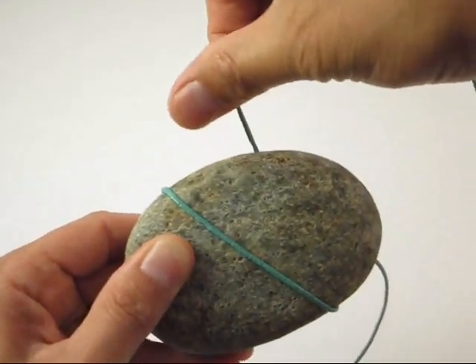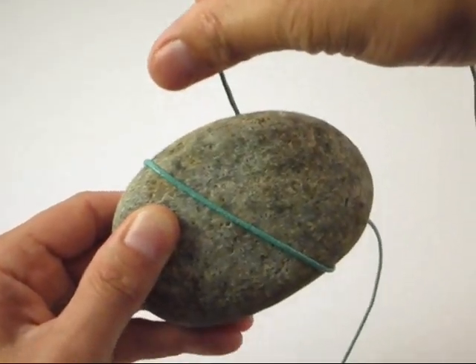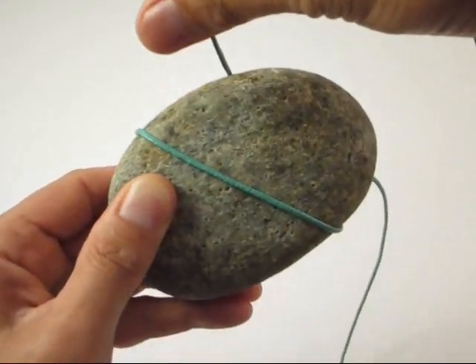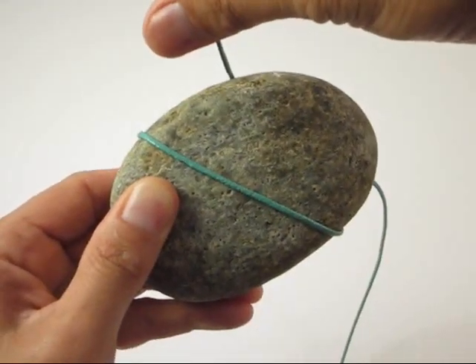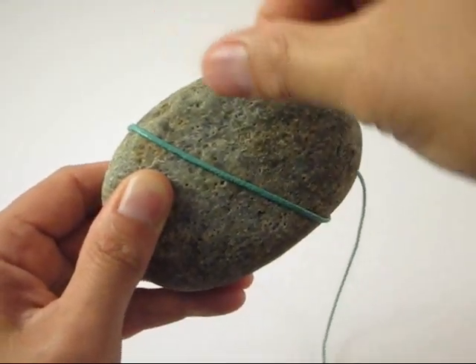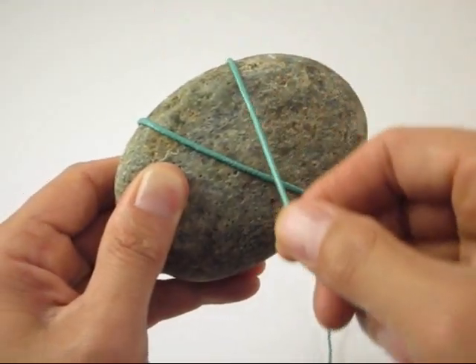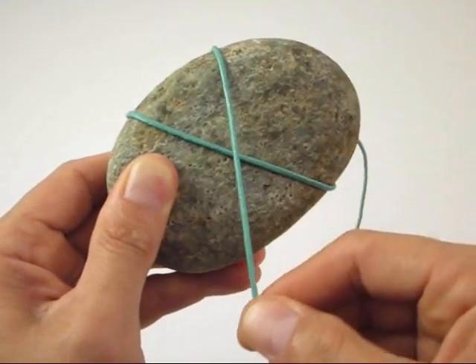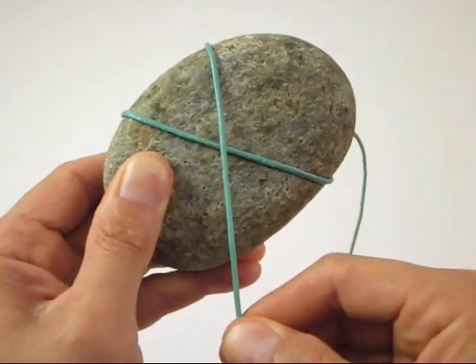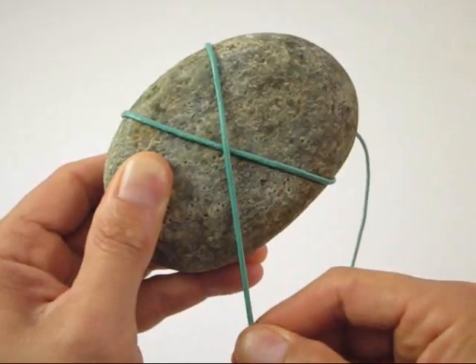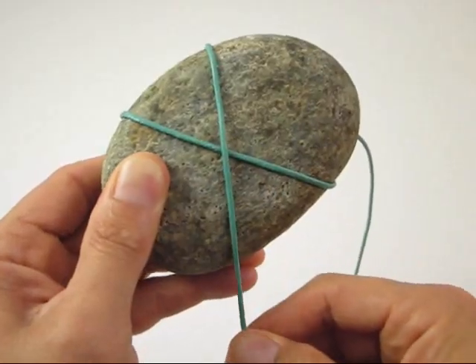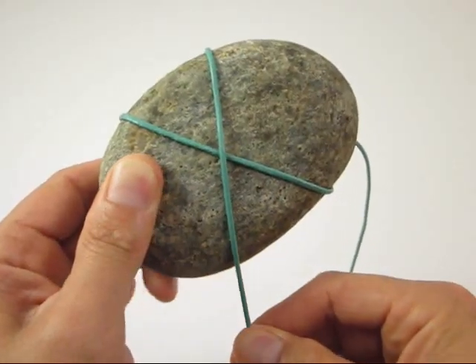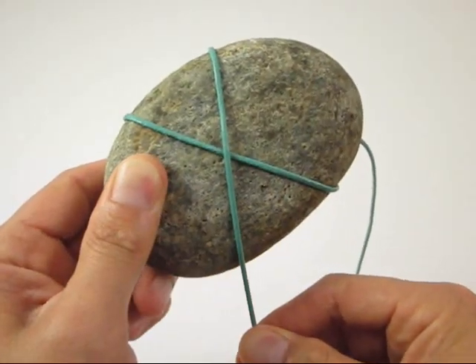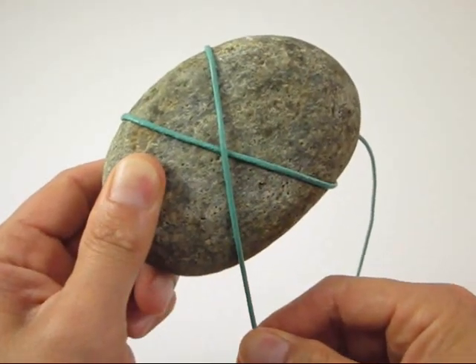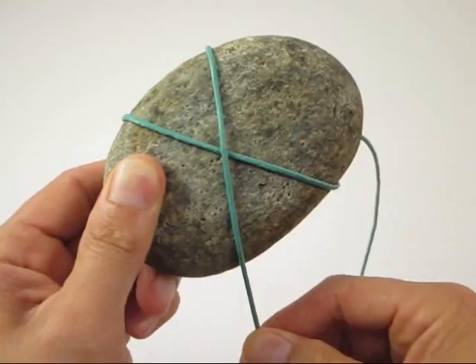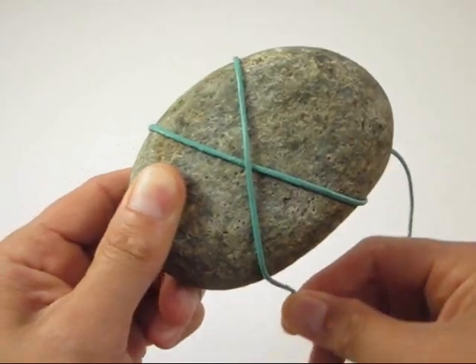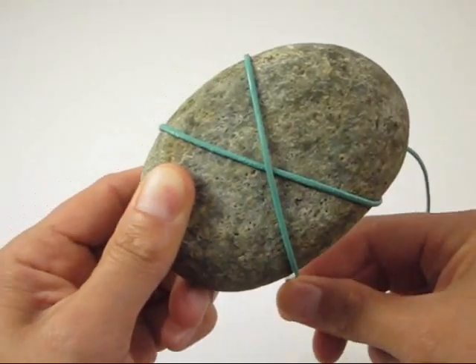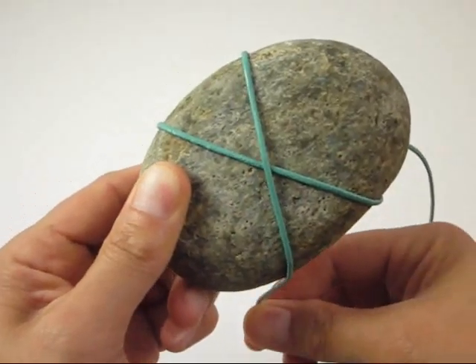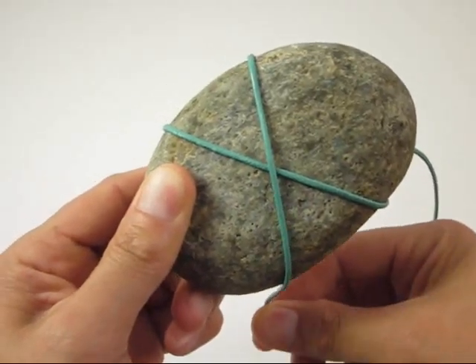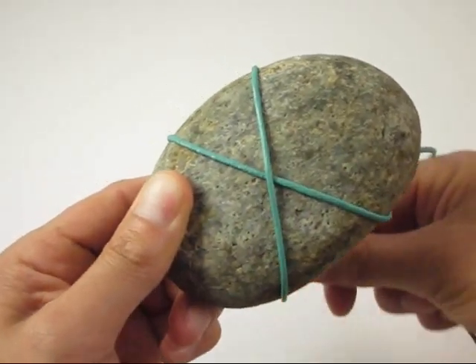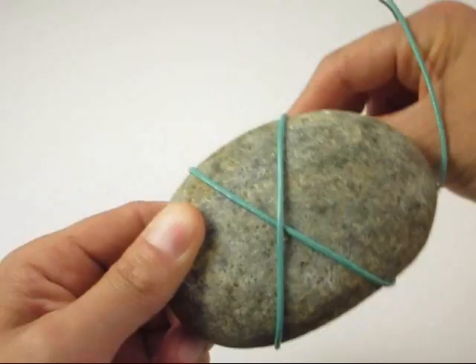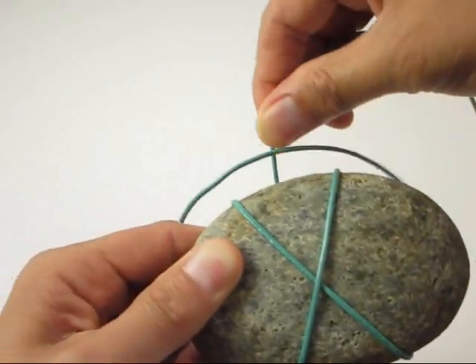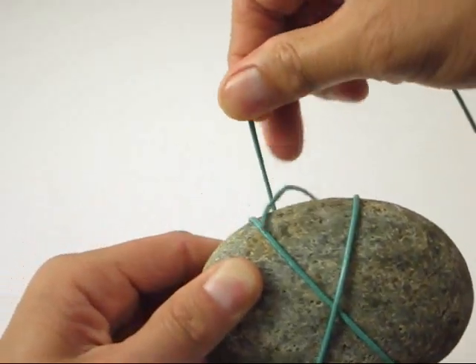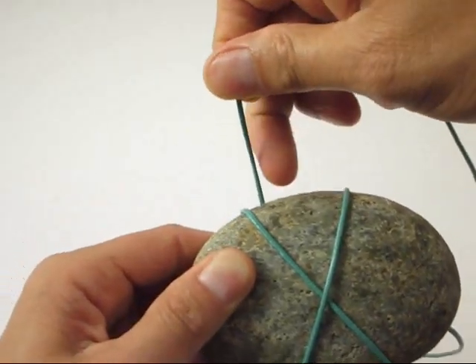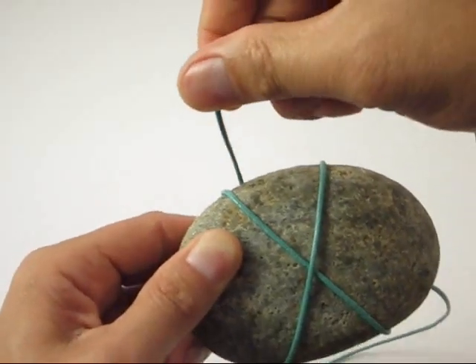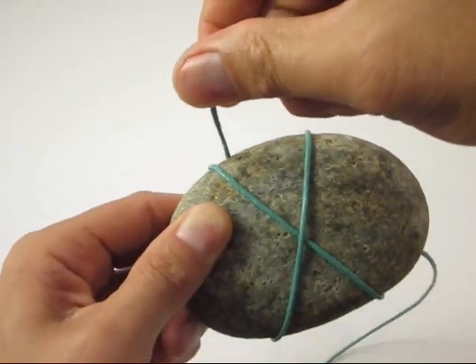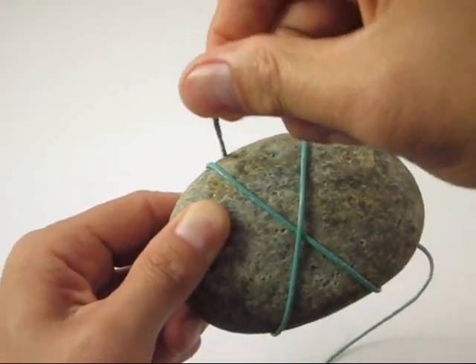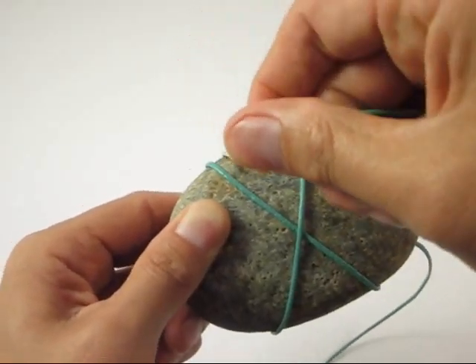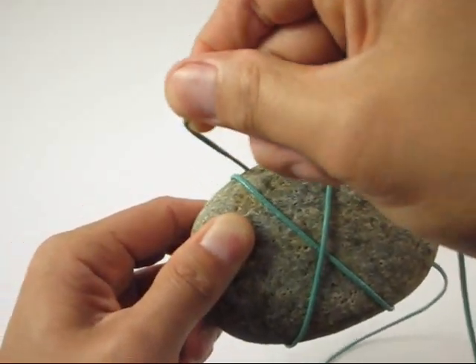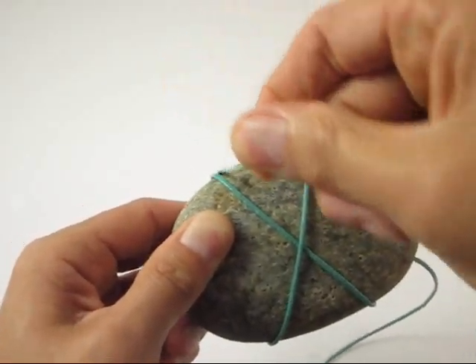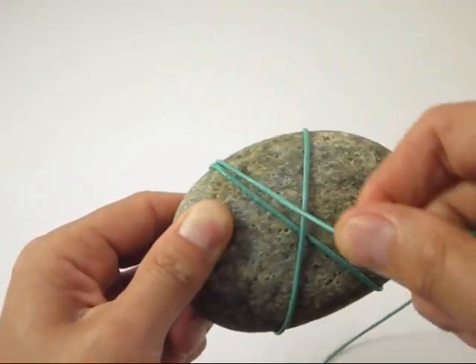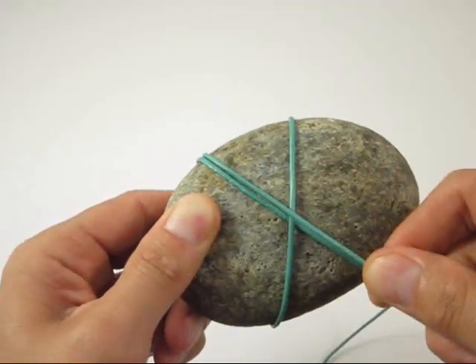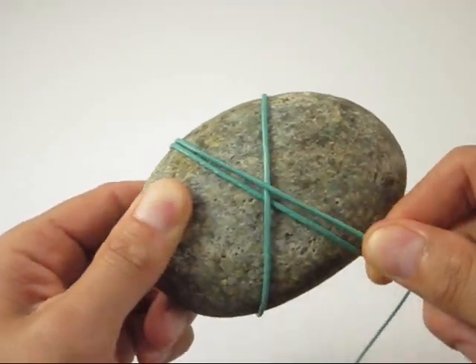Parallel across the rock's upper back, down at an angle across the rock's face, and parallel across the rock's lower back. Be sure to wrap over the dangling cord behind the rock.